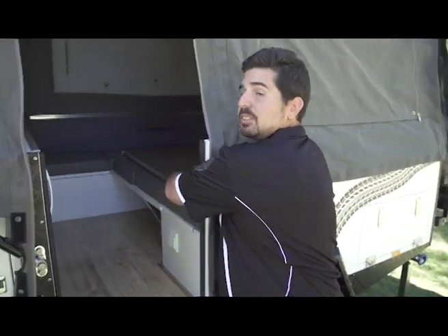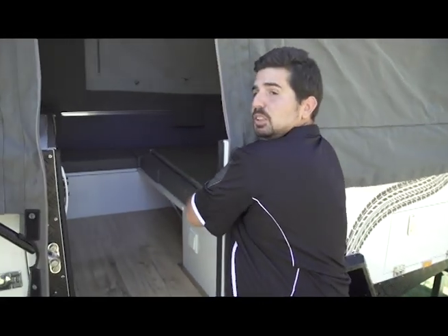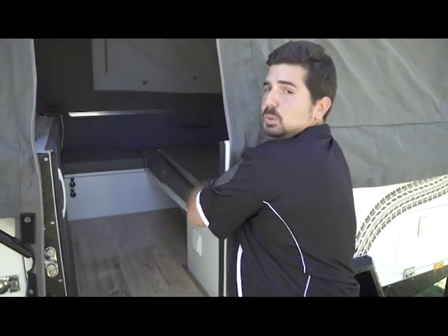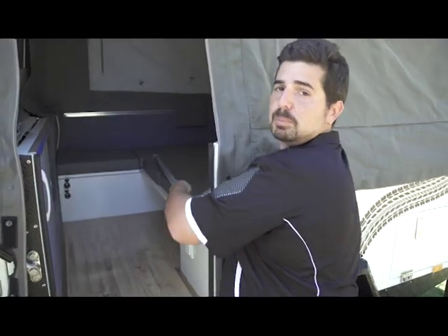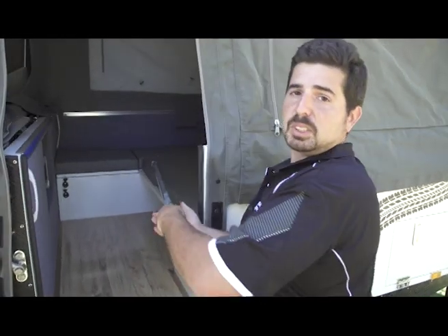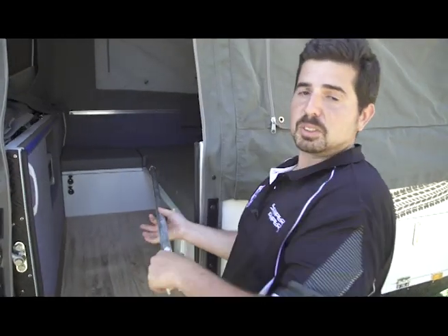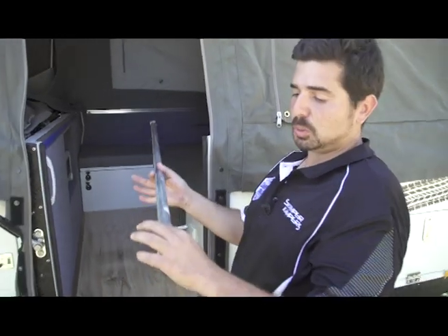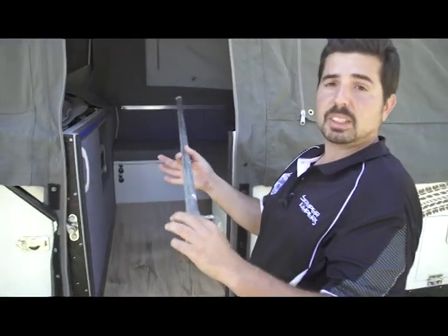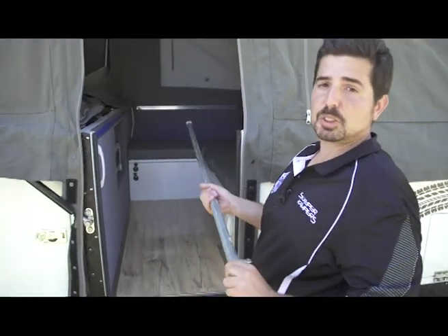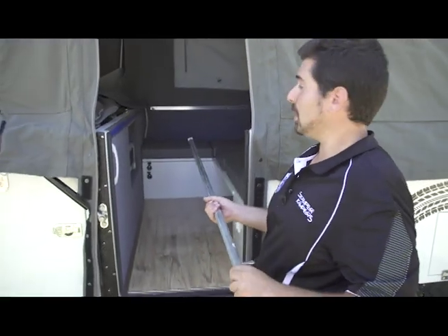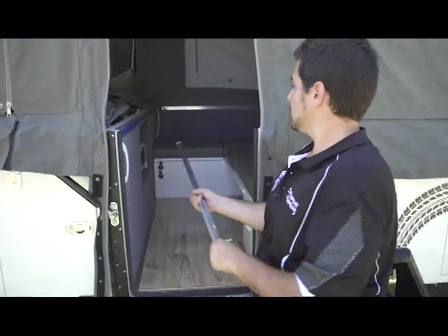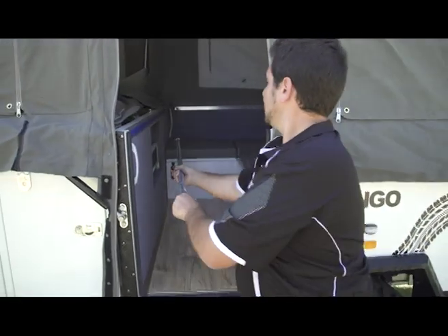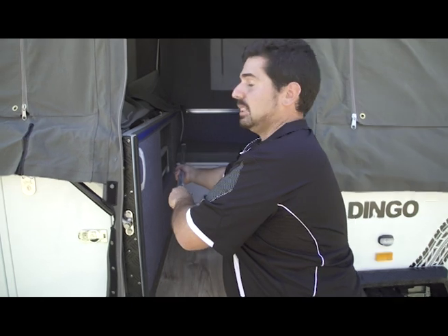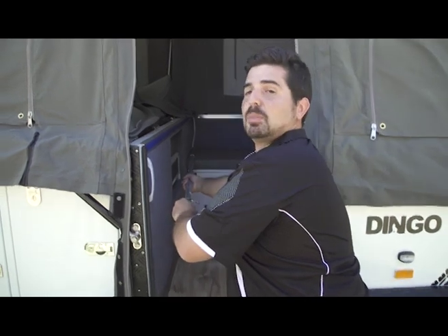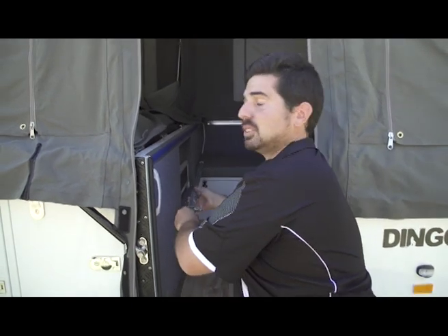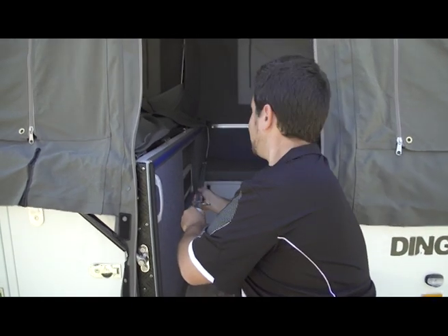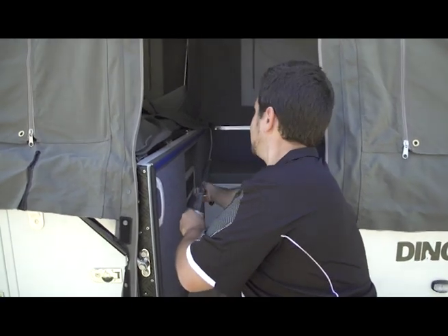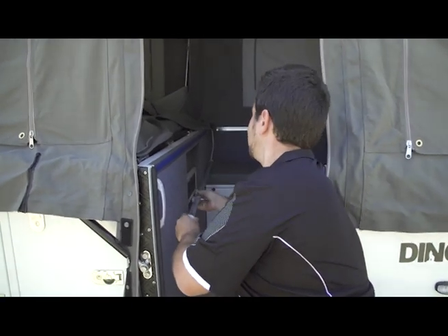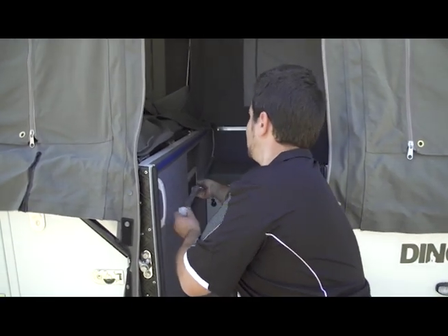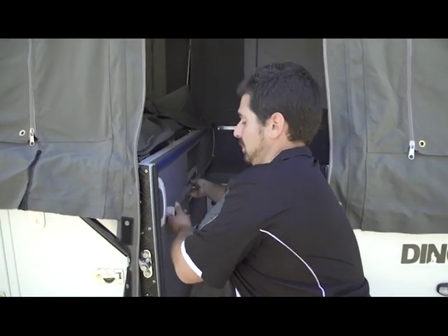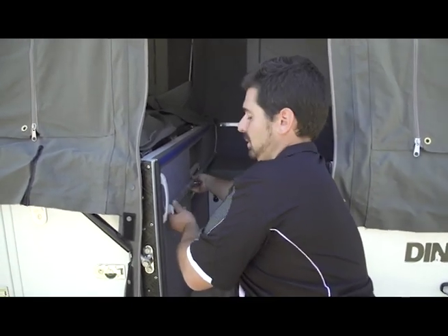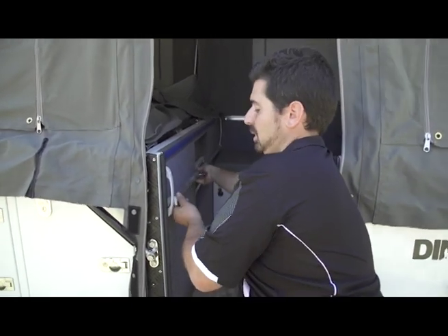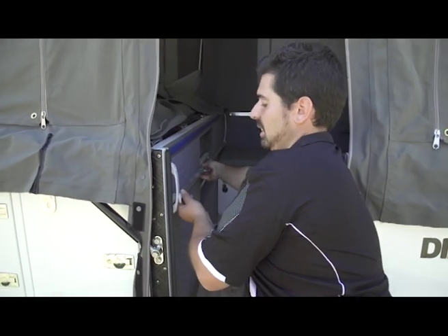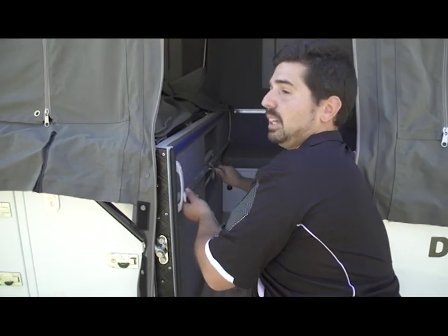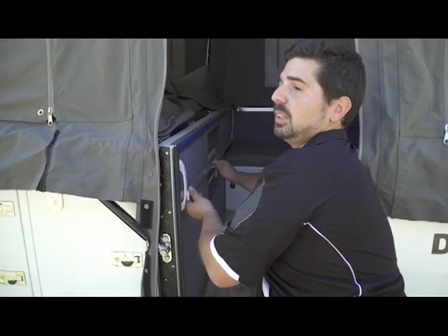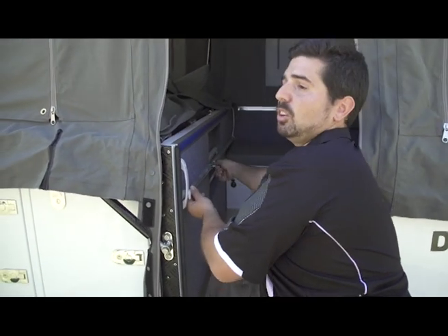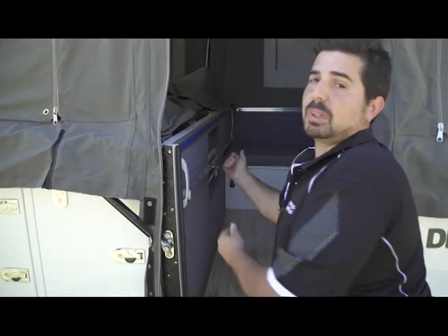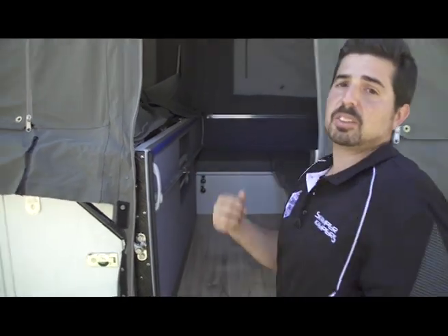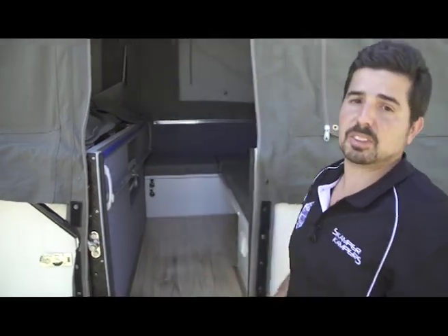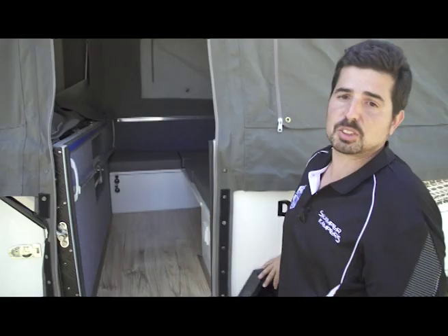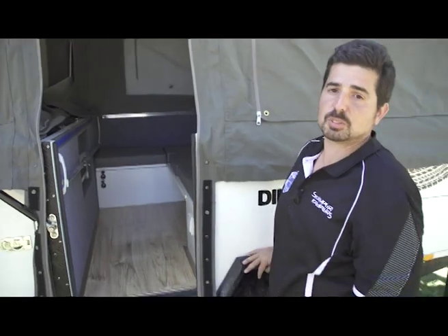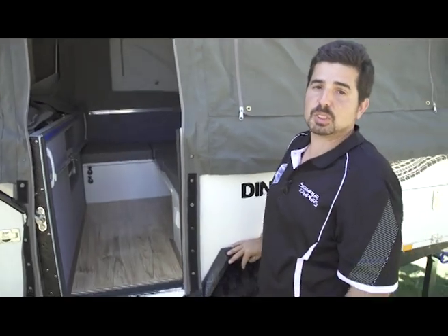Another little tip for storing any internal poles: extend them out to the far side into the handle there, lock them in and they're nice and secure for transport.